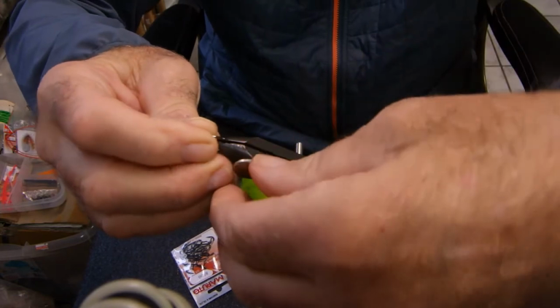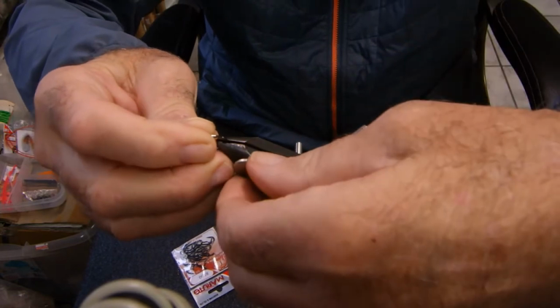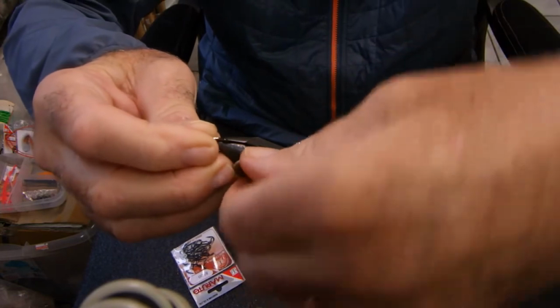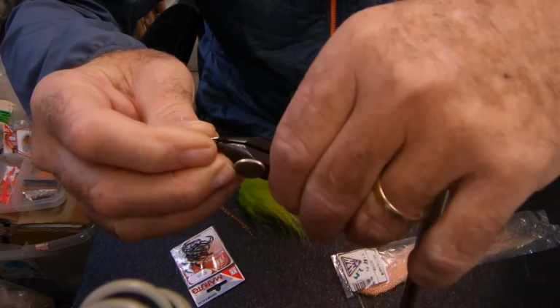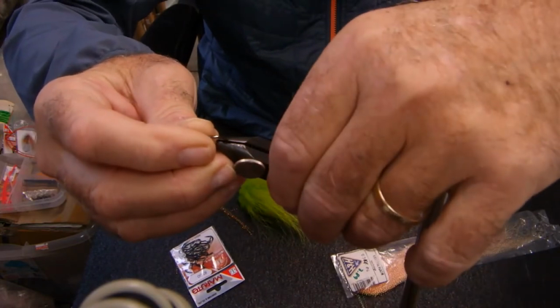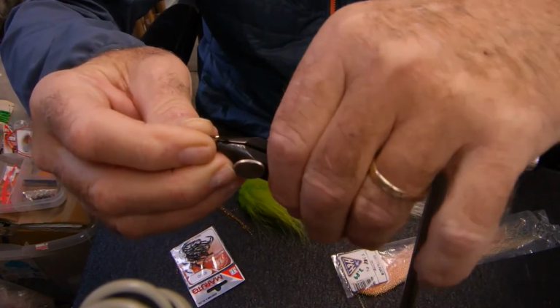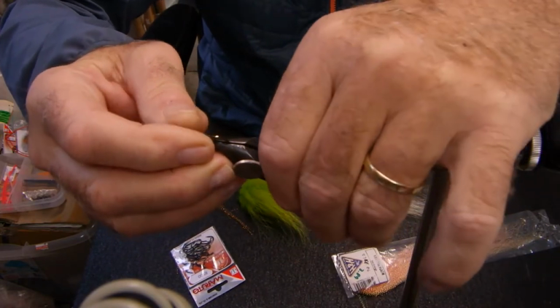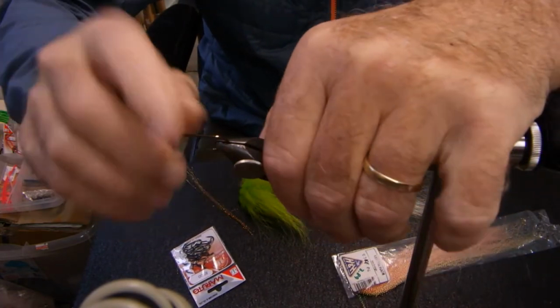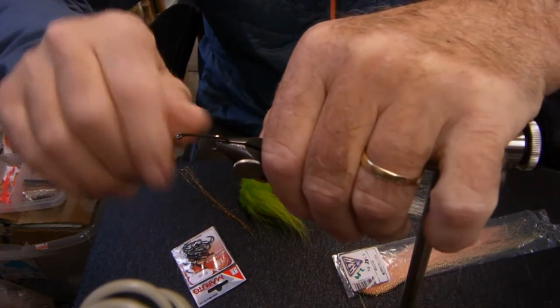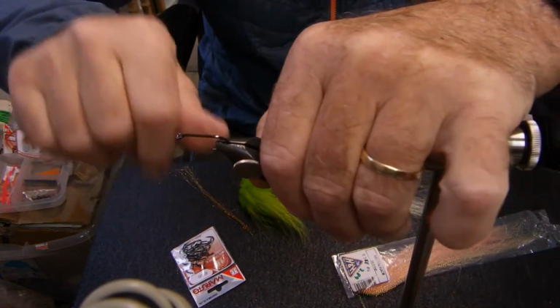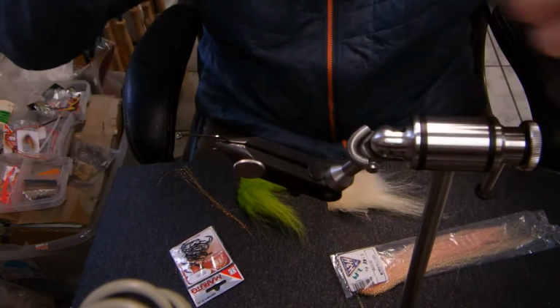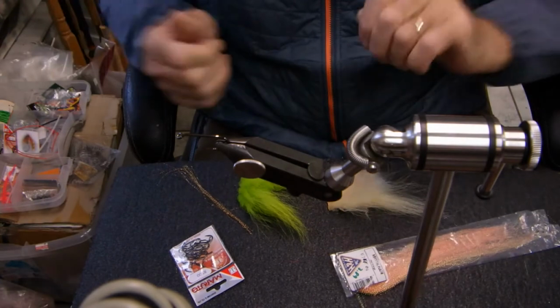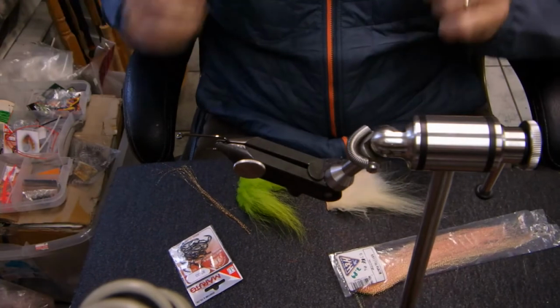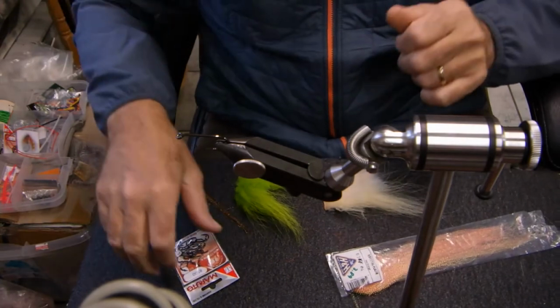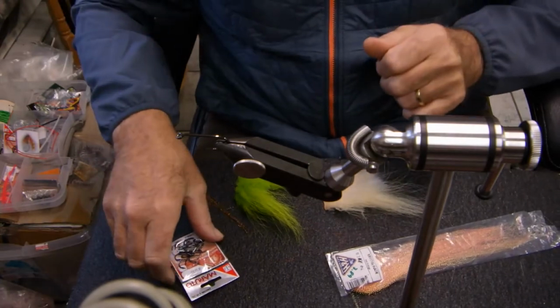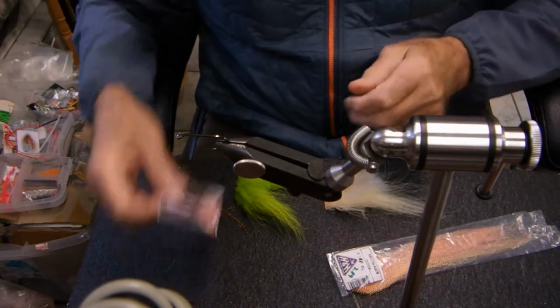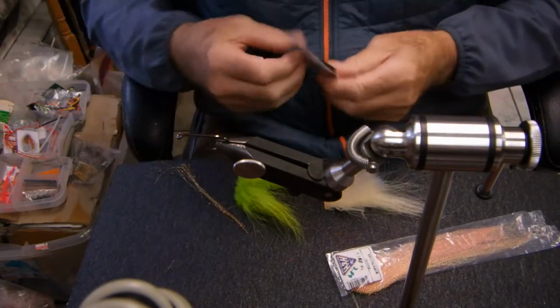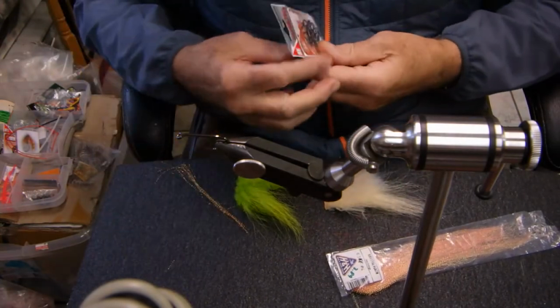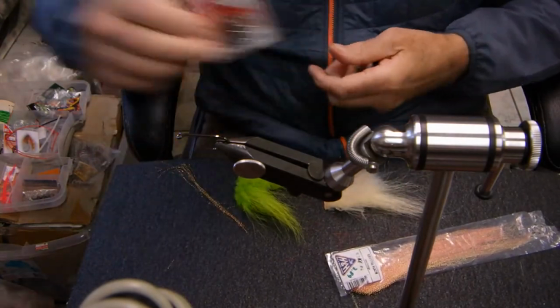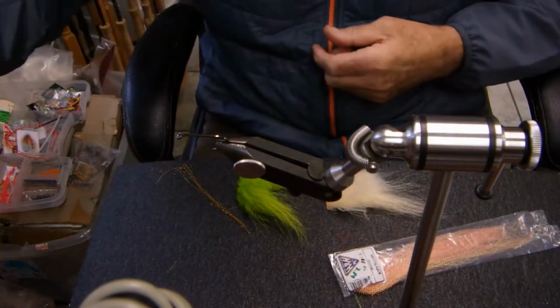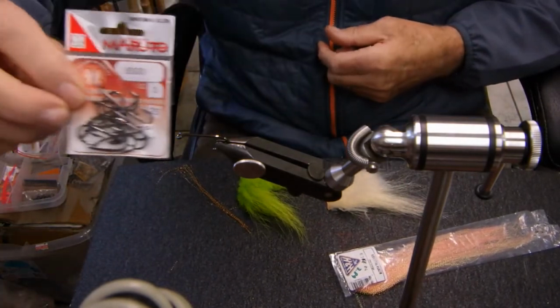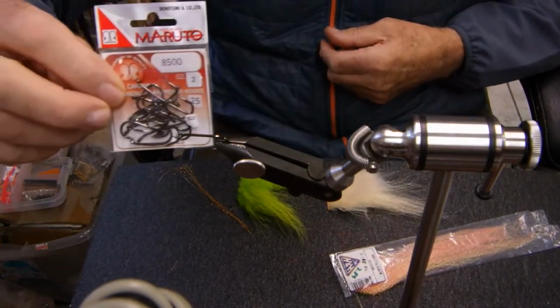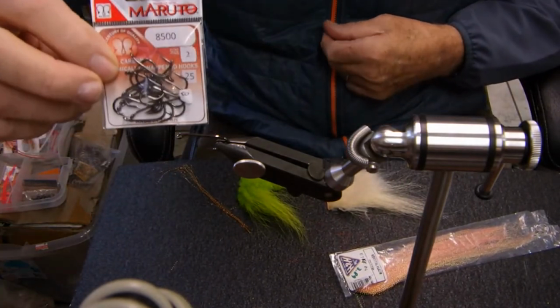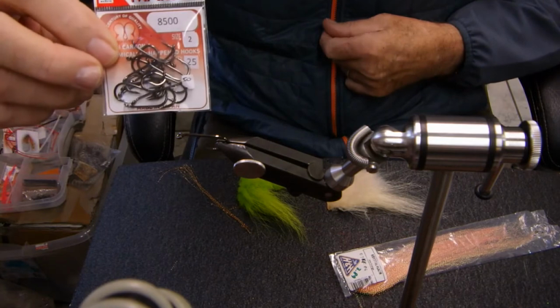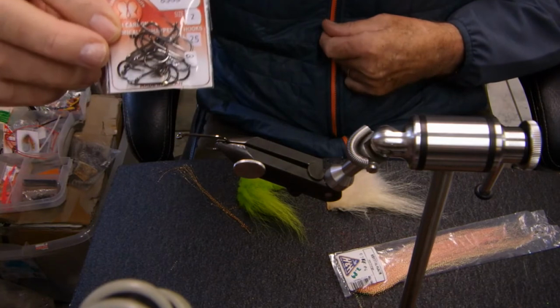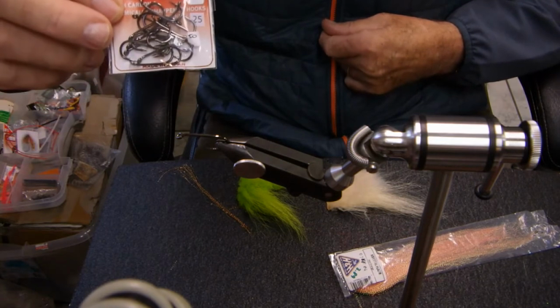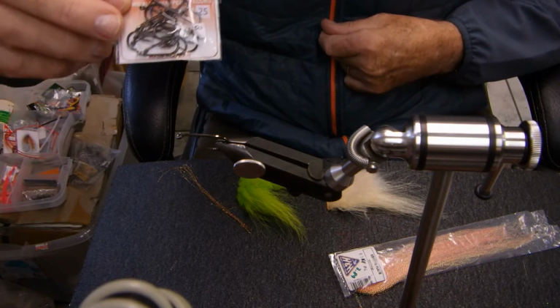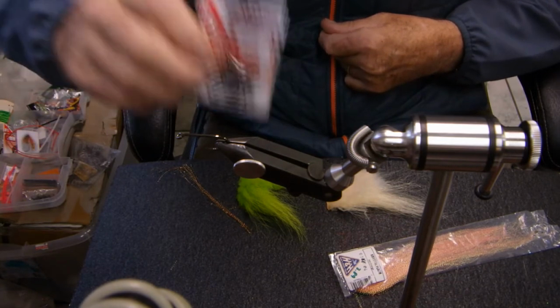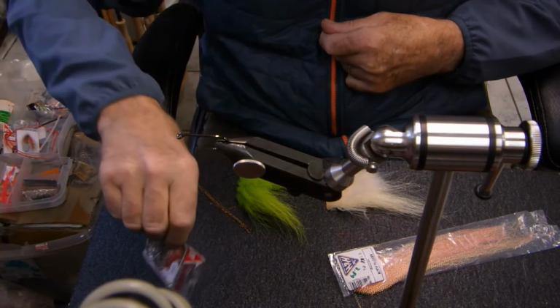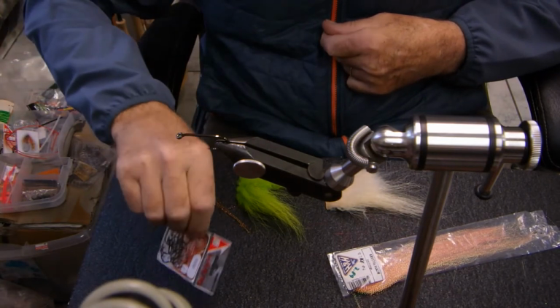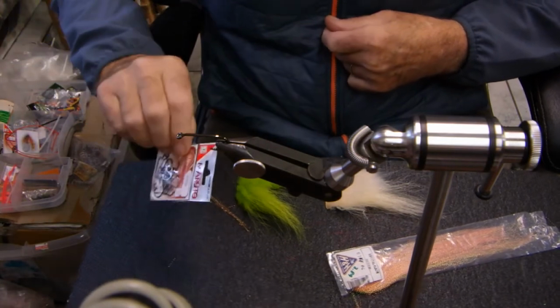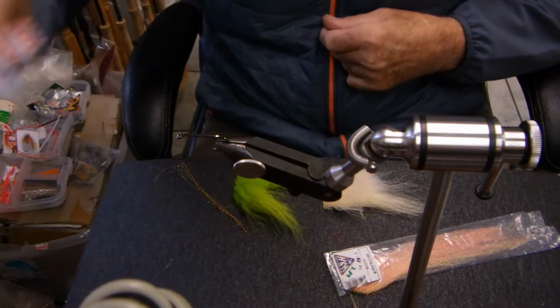I'm using the Snowbee Waldron vise. I'm going to lock my hook in — that's not going anywhere. And if you noticed, the hook is quite short. I'm using the Mustad 8500 size 2. I really like that hook.